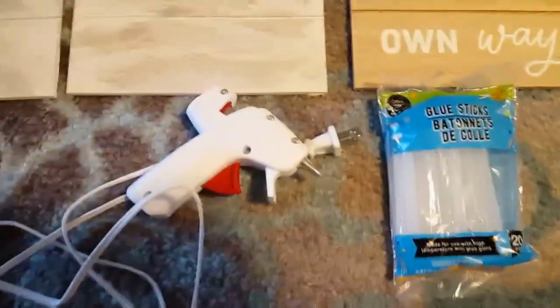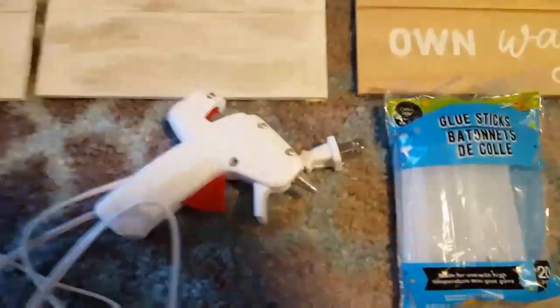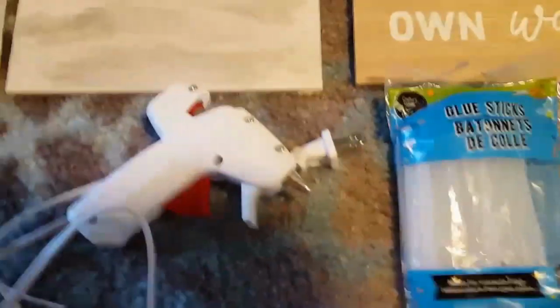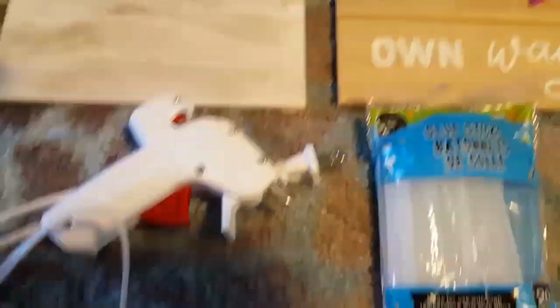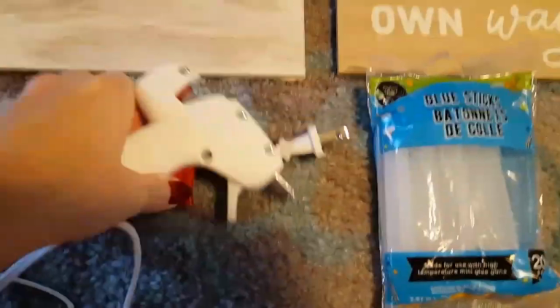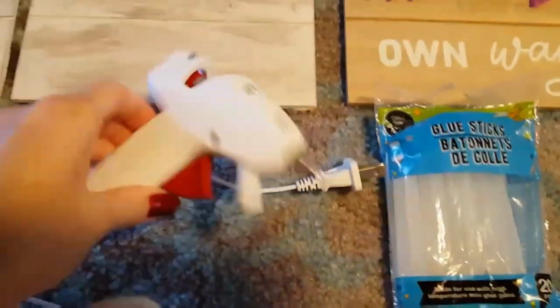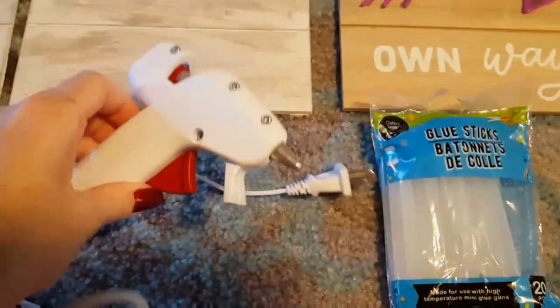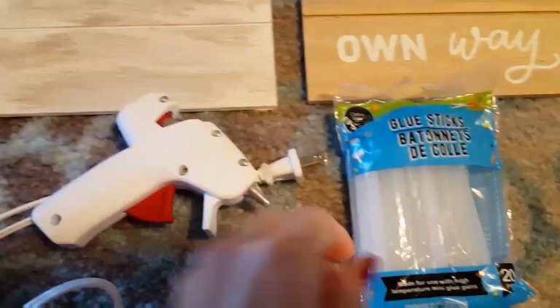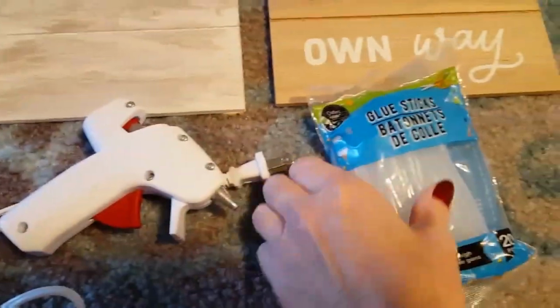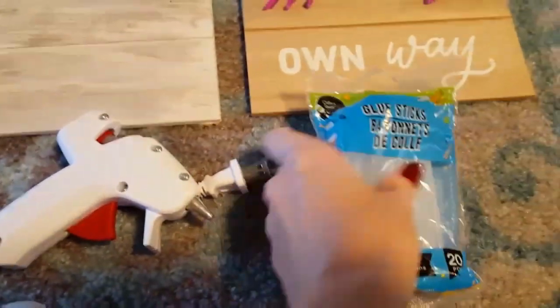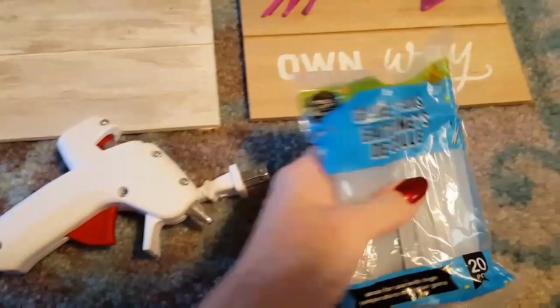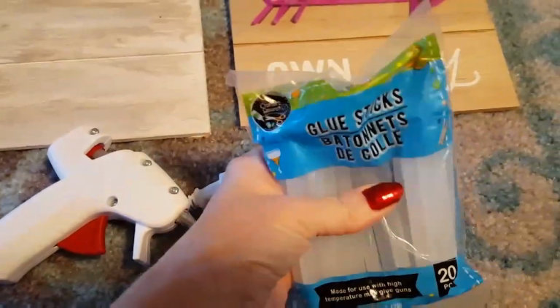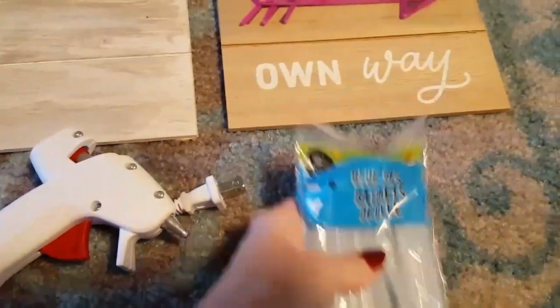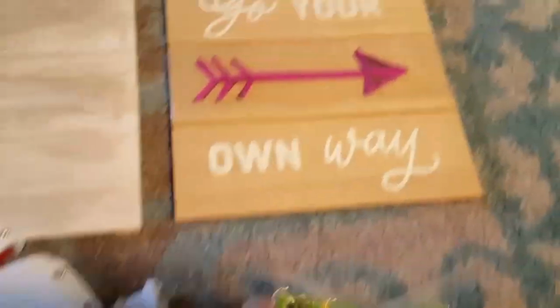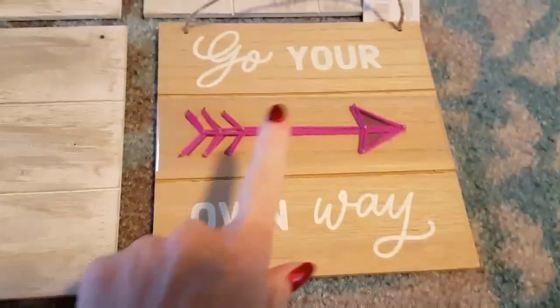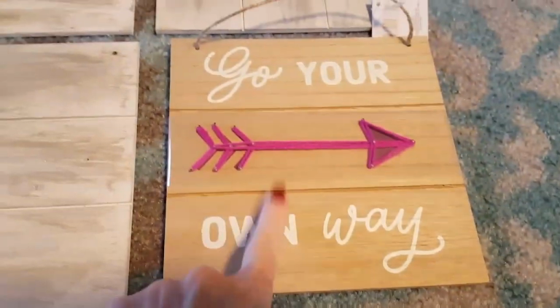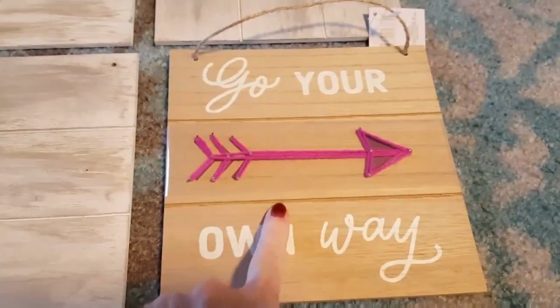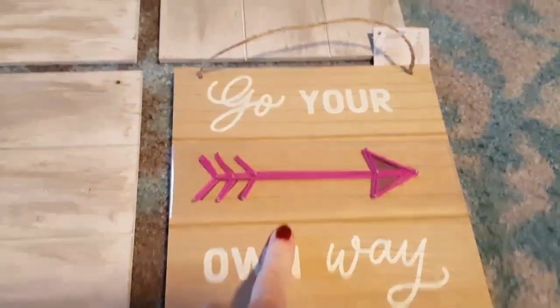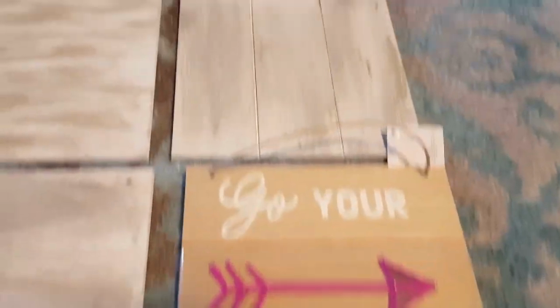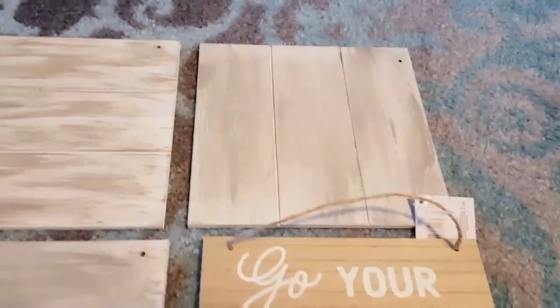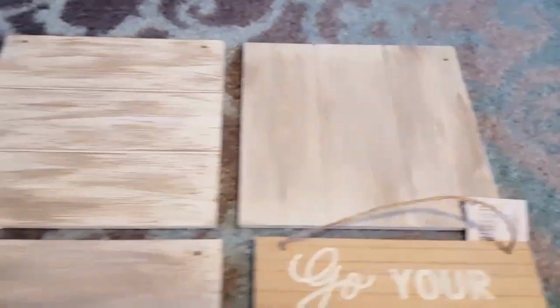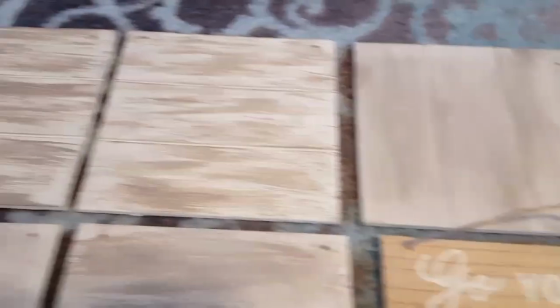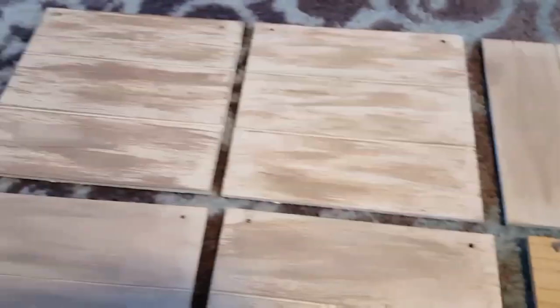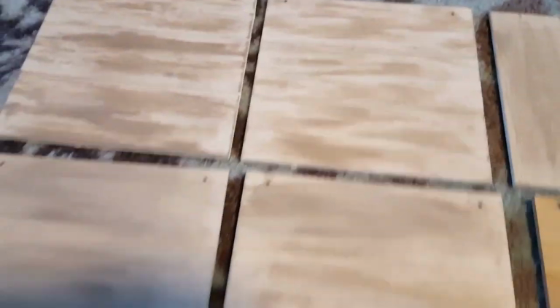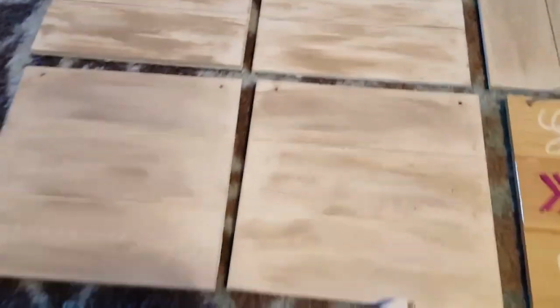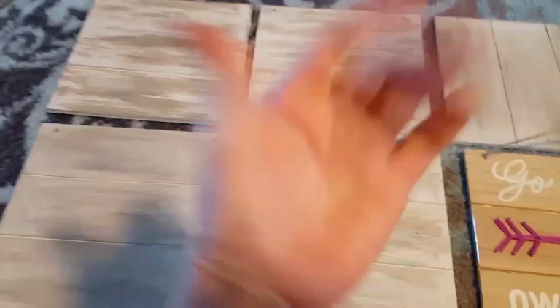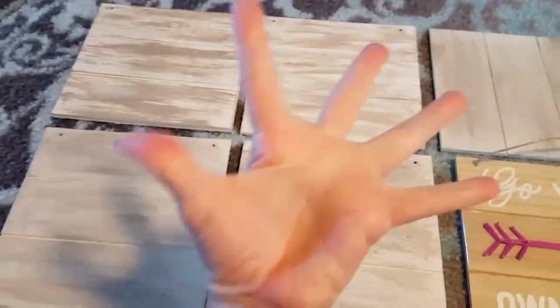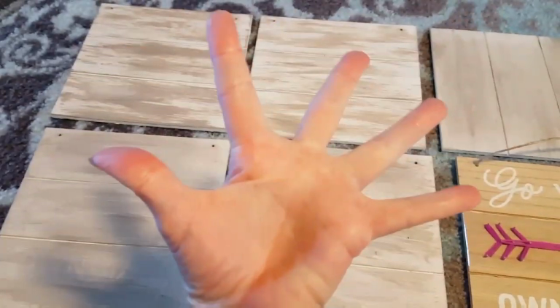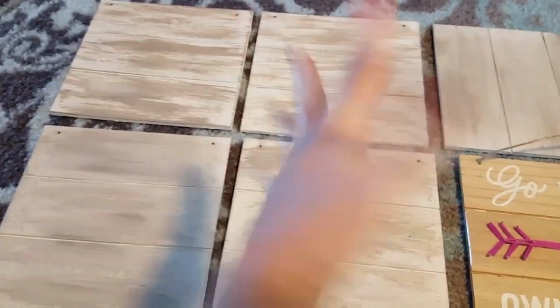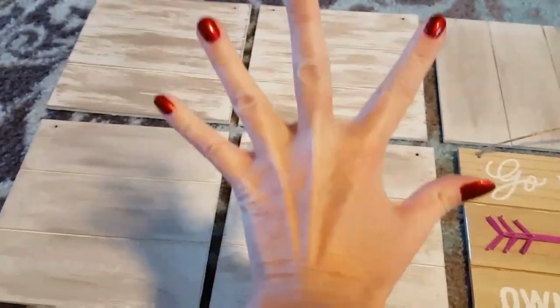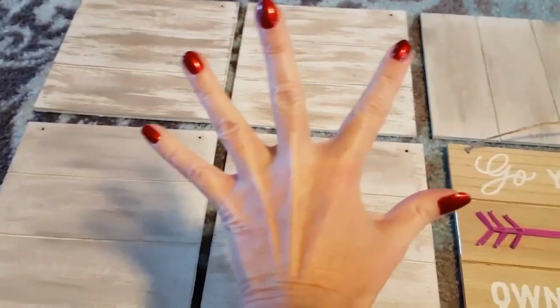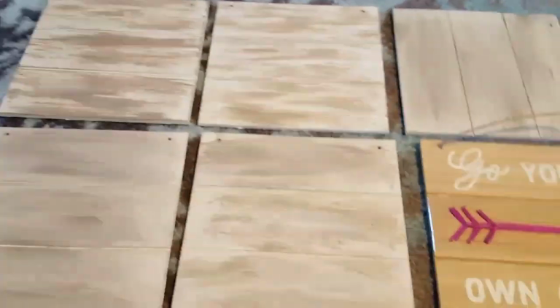You're going to need five of the 'go your own way' signs from the Dollar Tree, a glue gun, glue sticks, needle nose pliers, some scissors, your choice of paint, a foam paintbrush, and a bristle paintbrush.